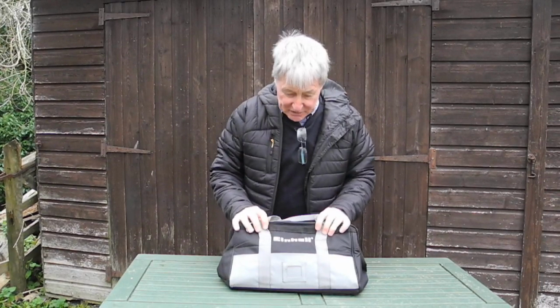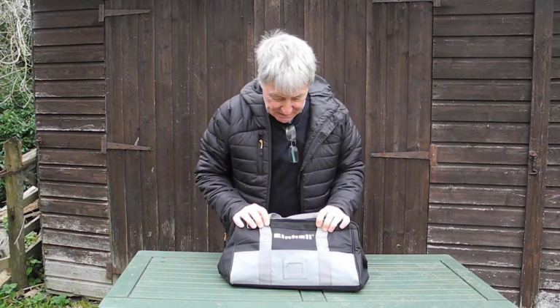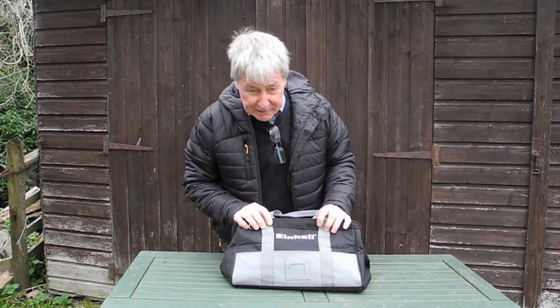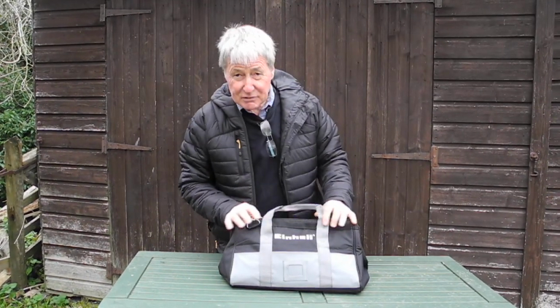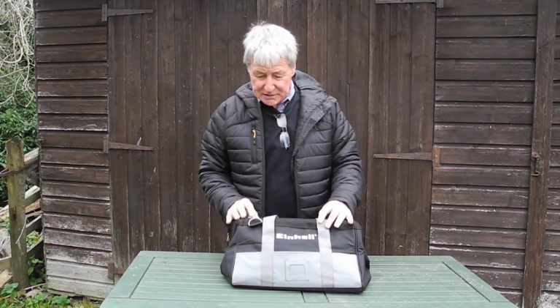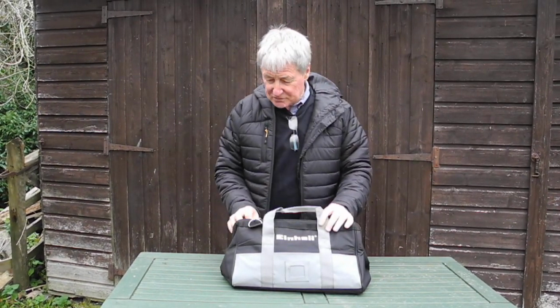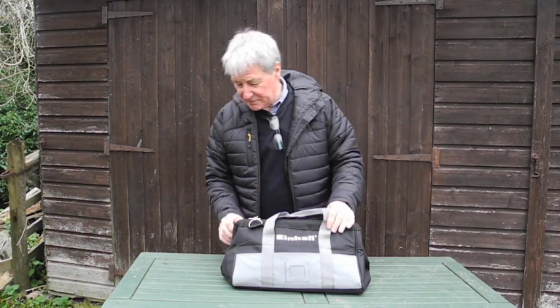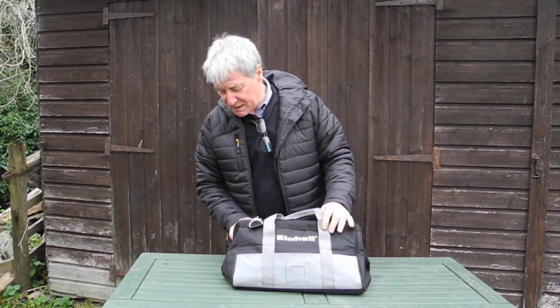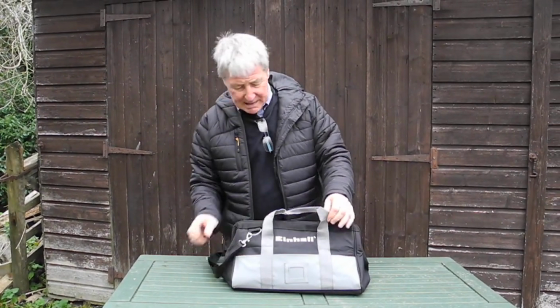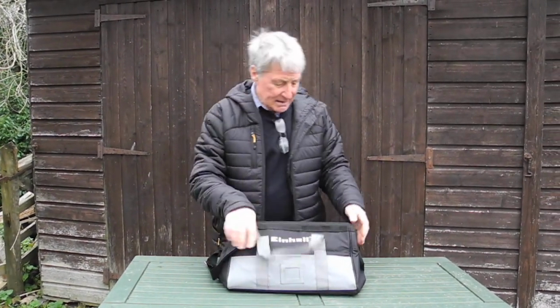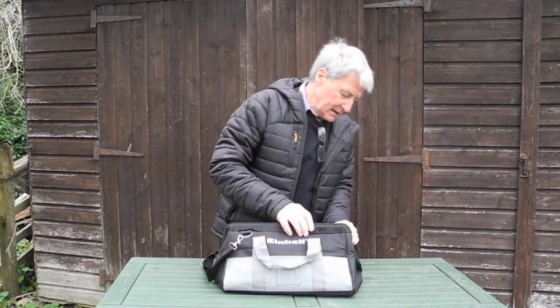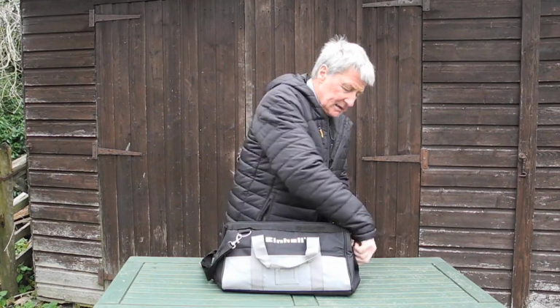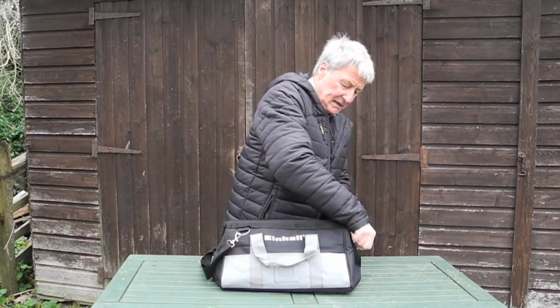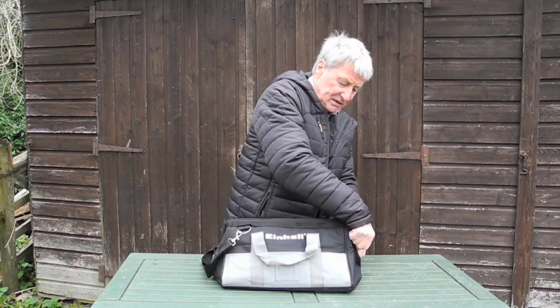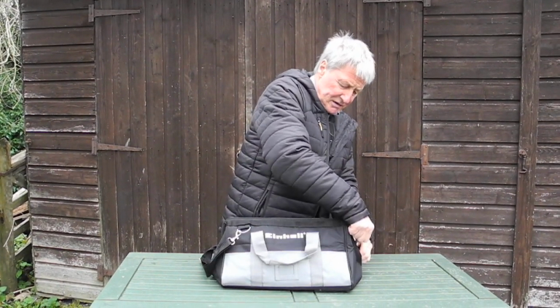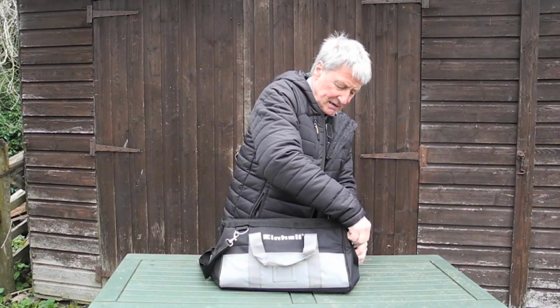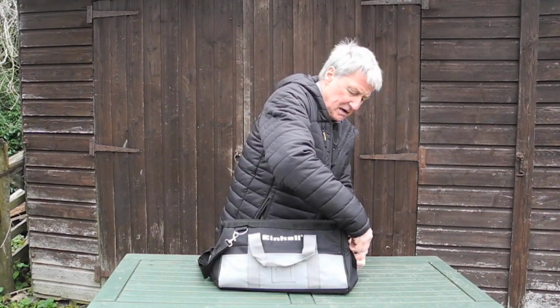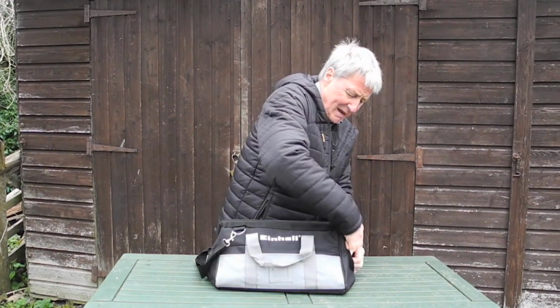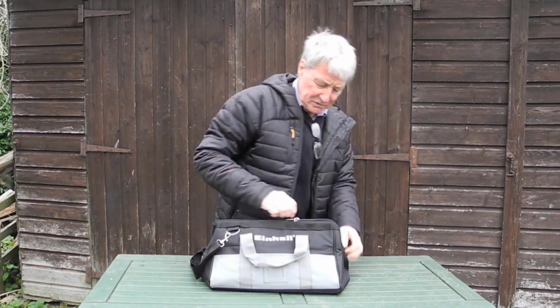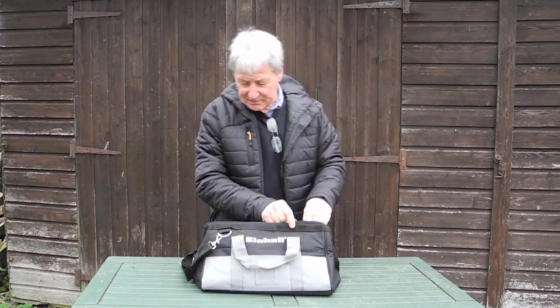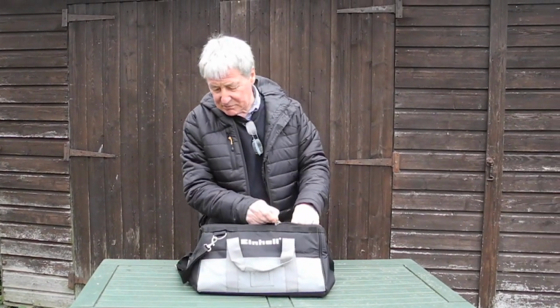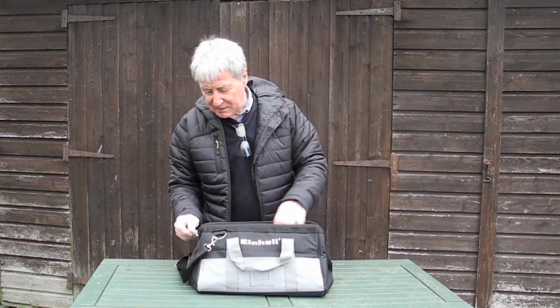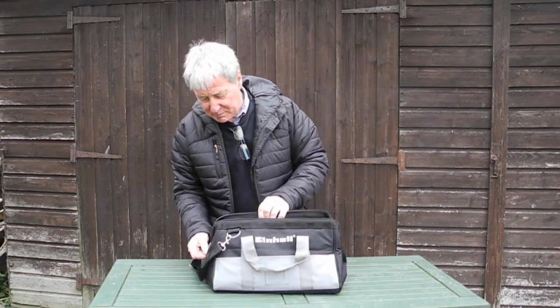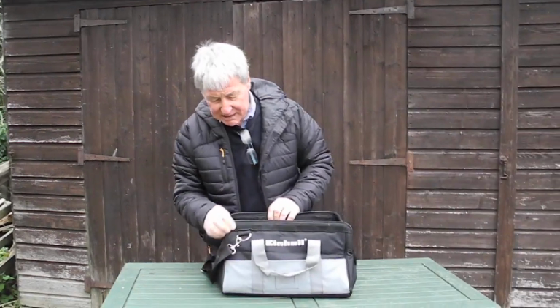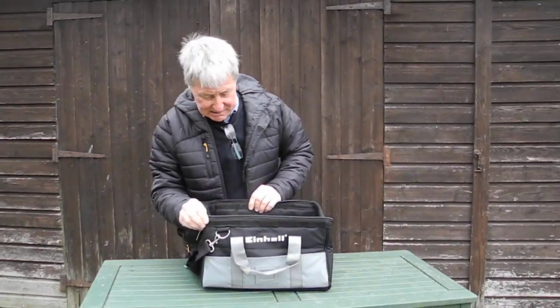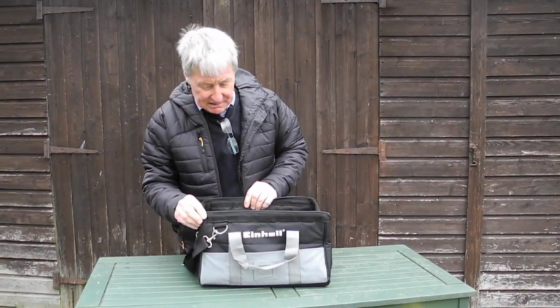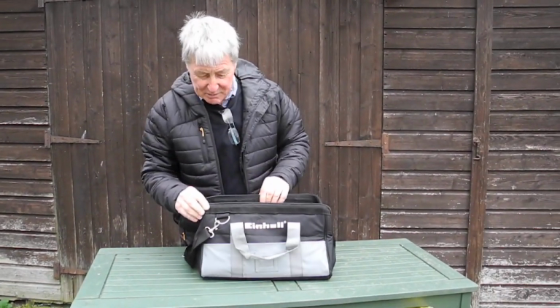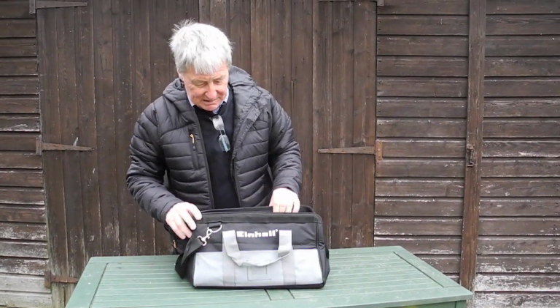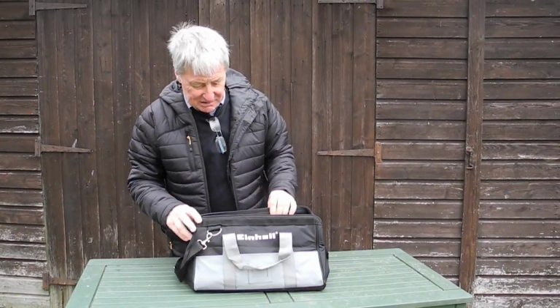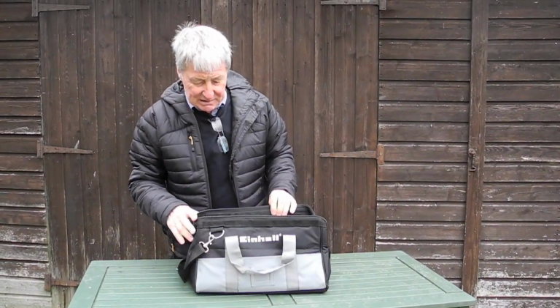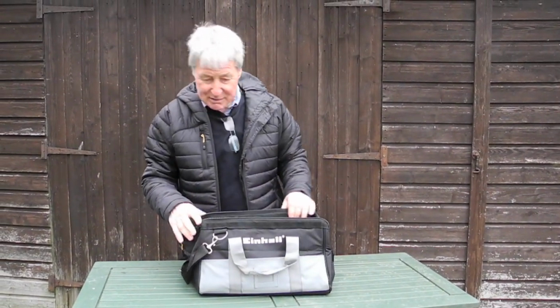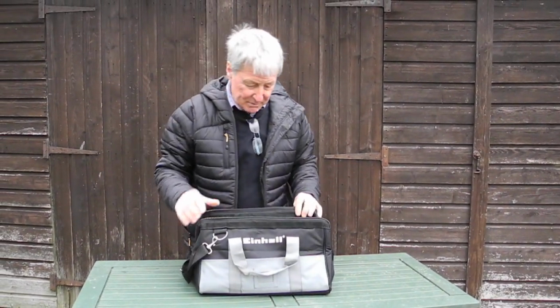Looking at the Einhell 18 volt cordless drill driver combi hammer, and it comes in this really nice nylon bag, which I kind of prefer to cases these days in some ways because it's easy to sling about and carry about.